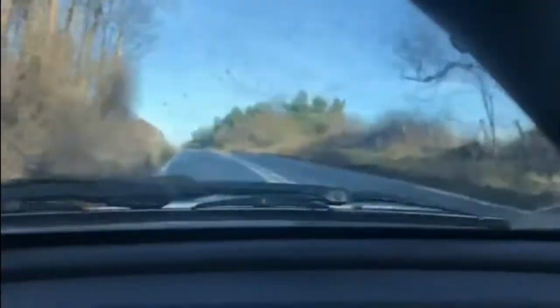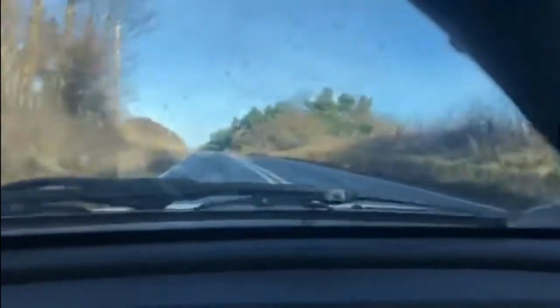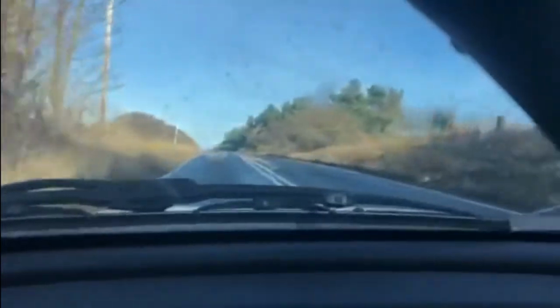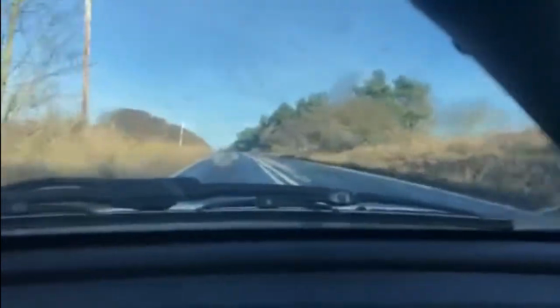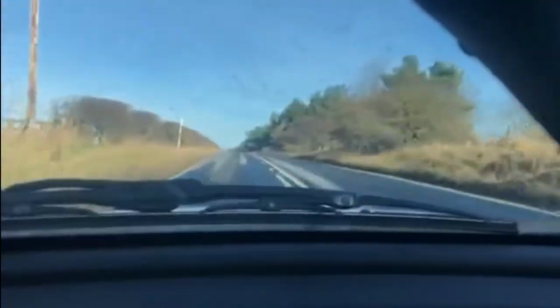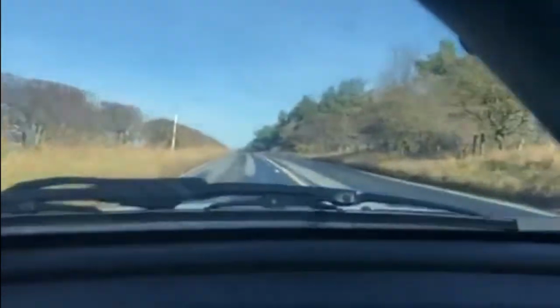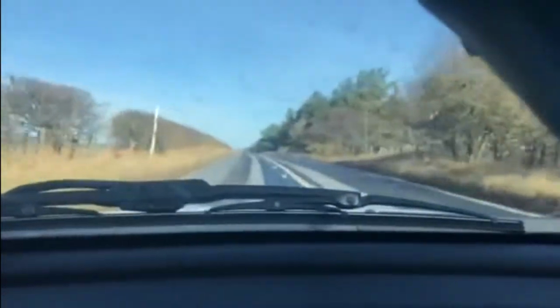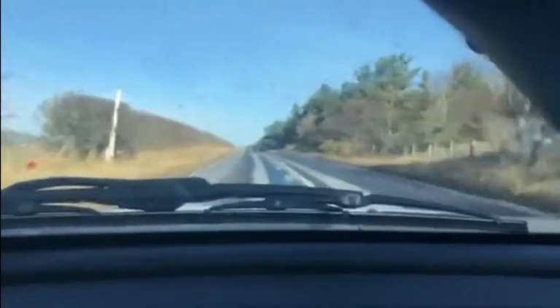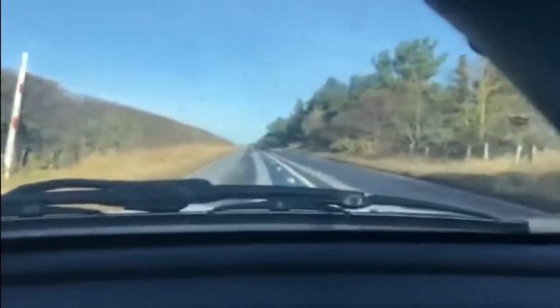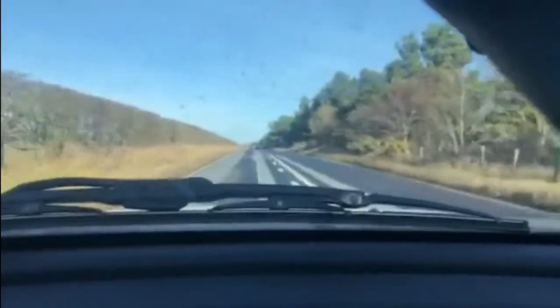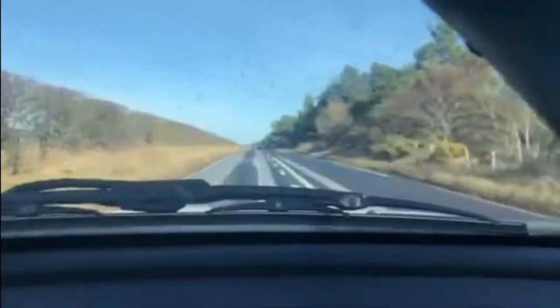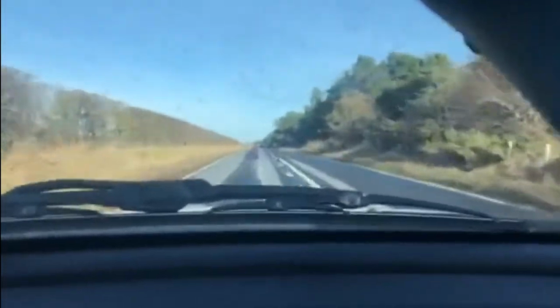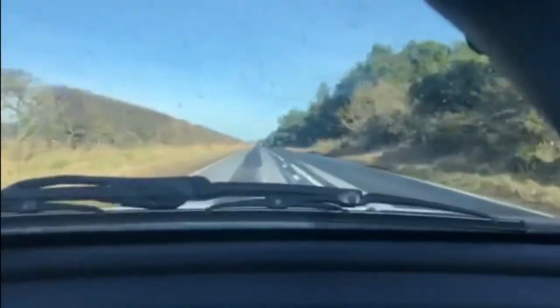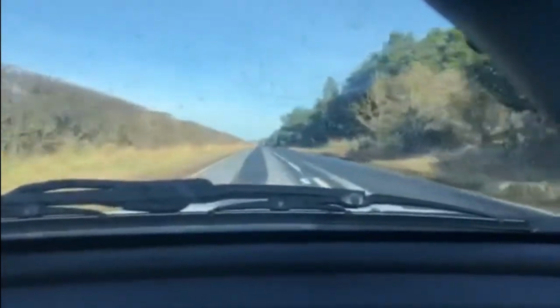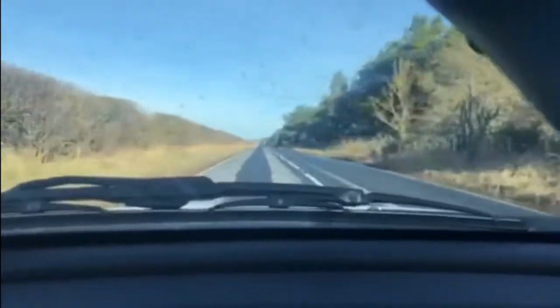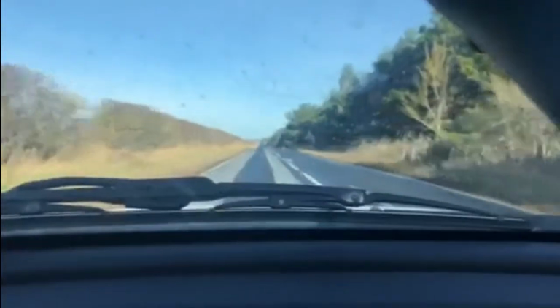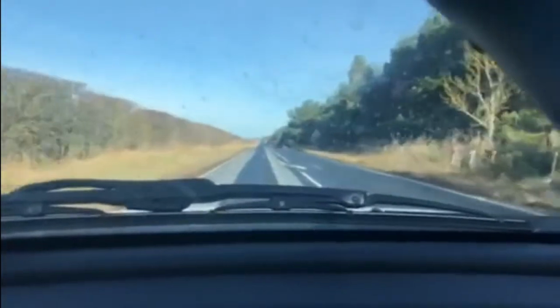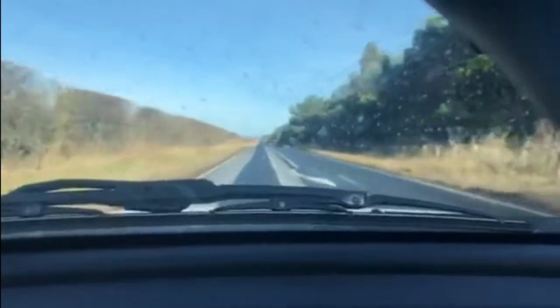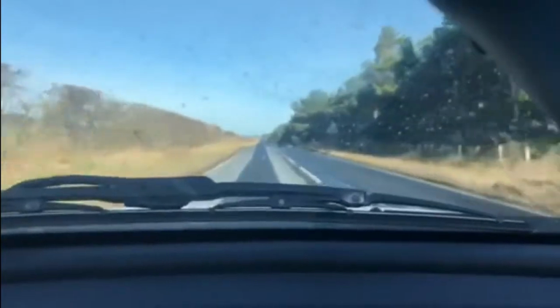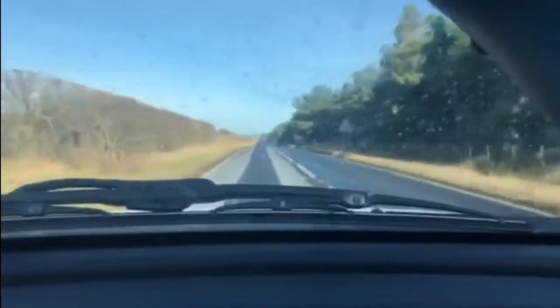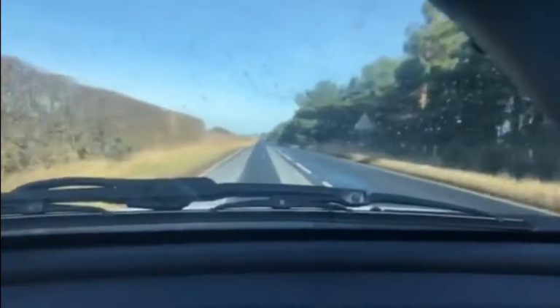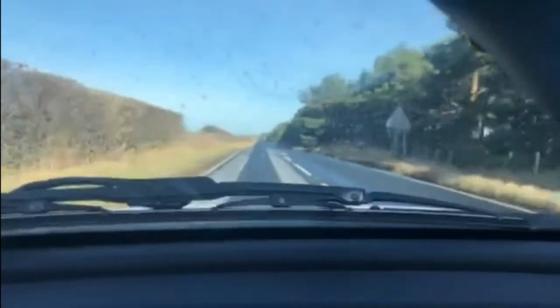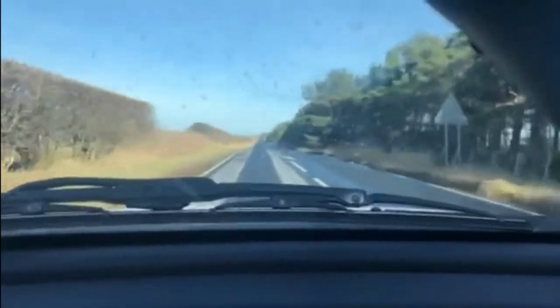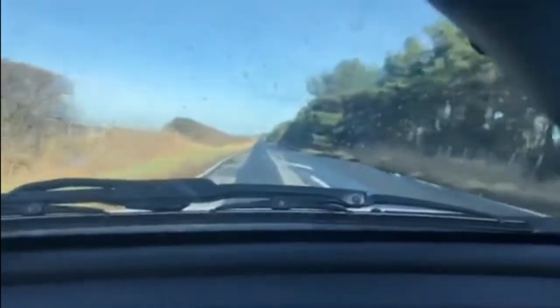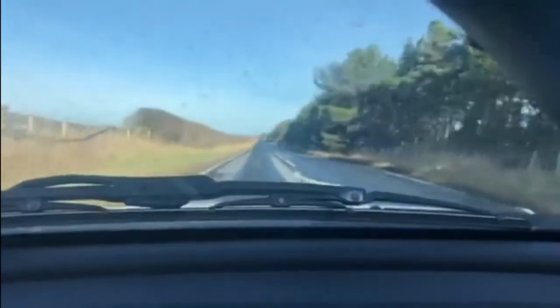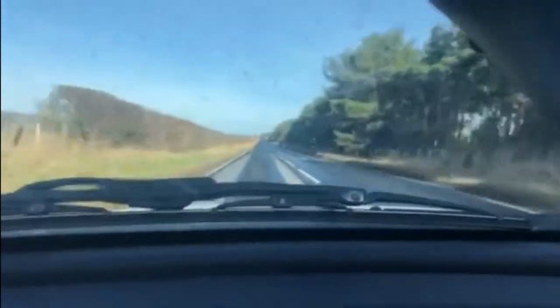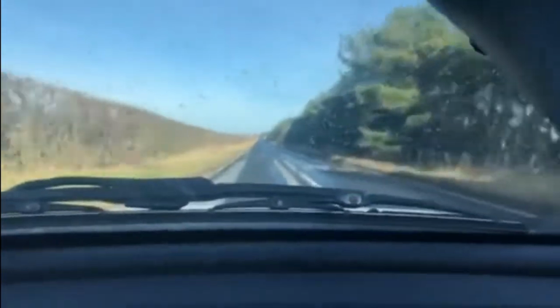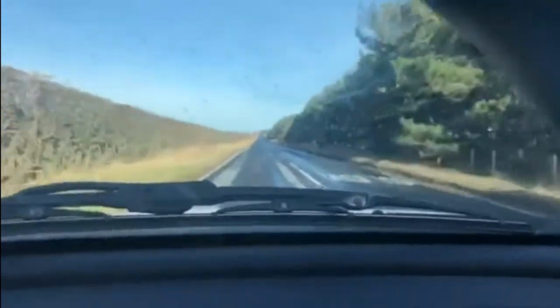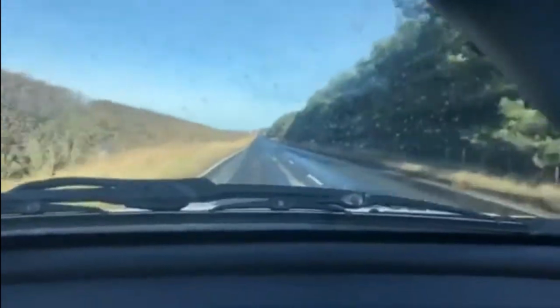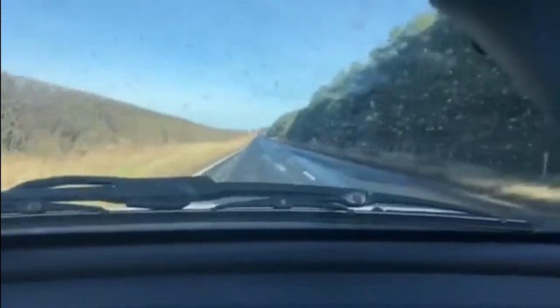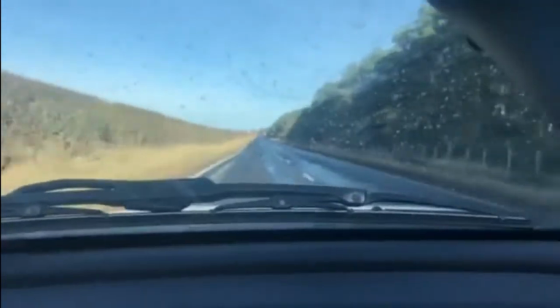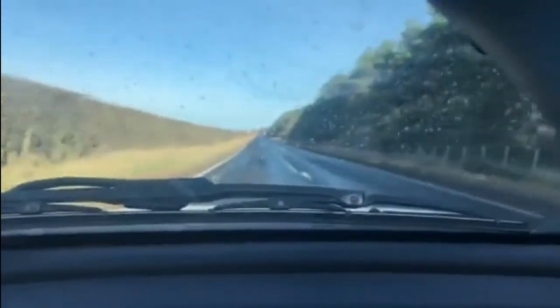Why waste the sunshine? Get out in it, make the most of it, take the car out for a drive. Whatever you're driving, just take it out for a drive. It's exactly what I did today, and look what I found.